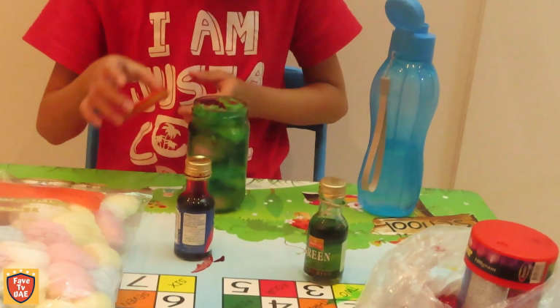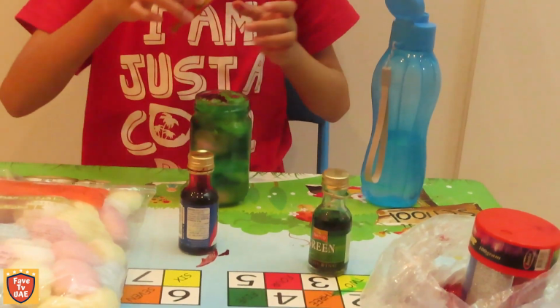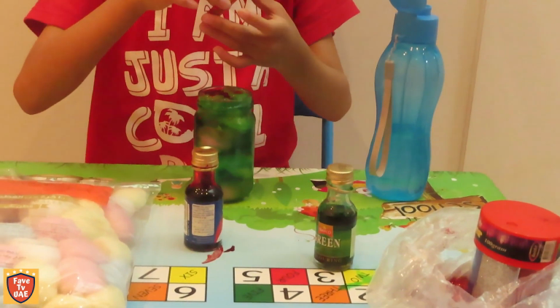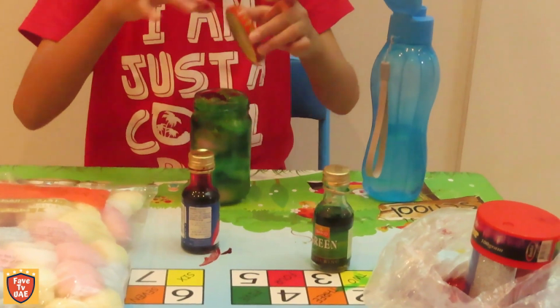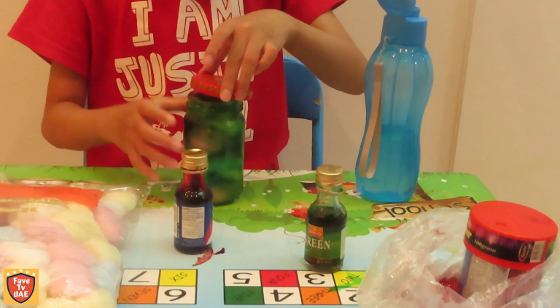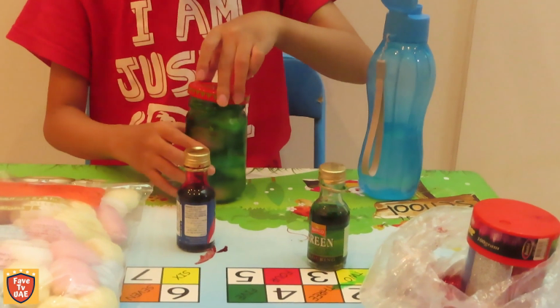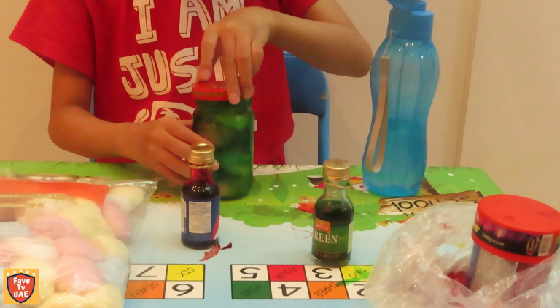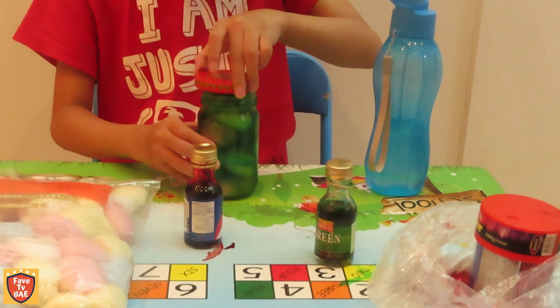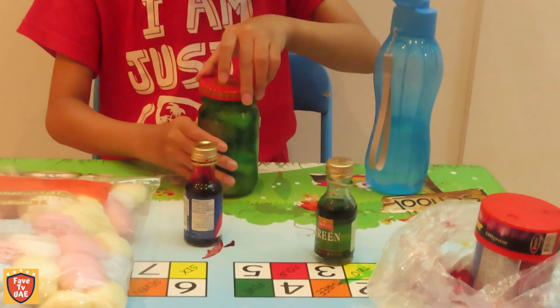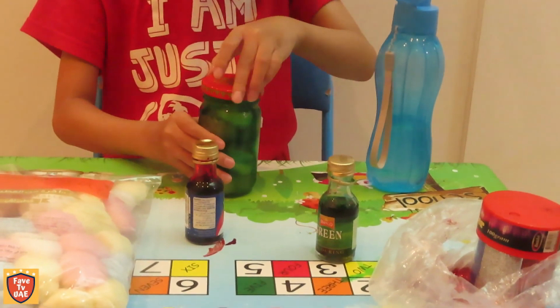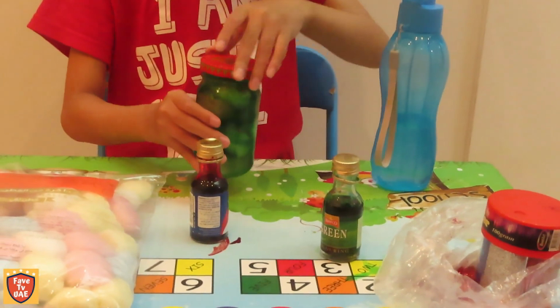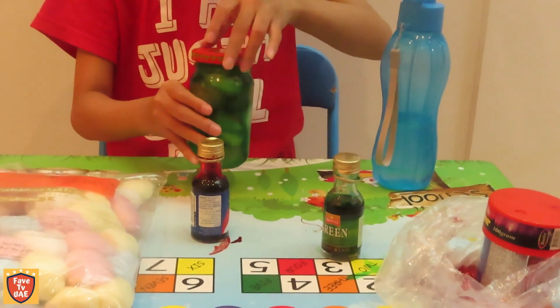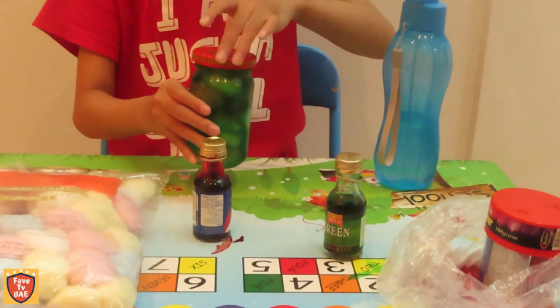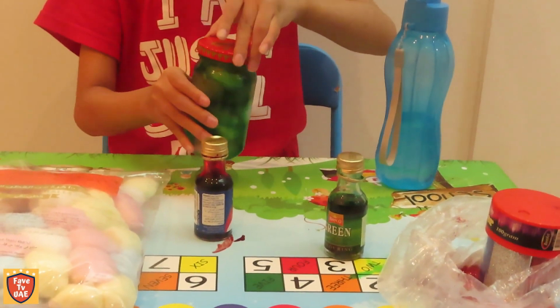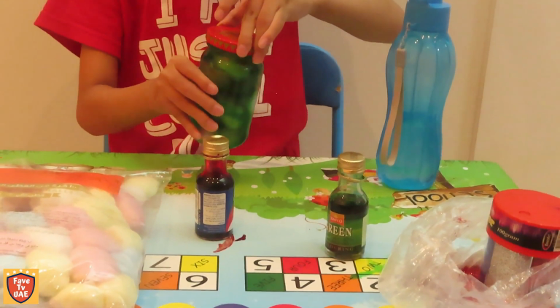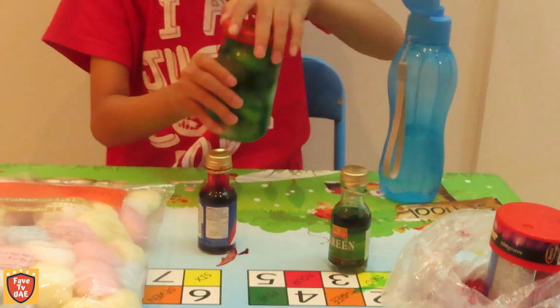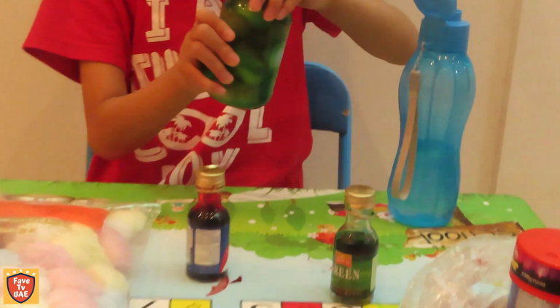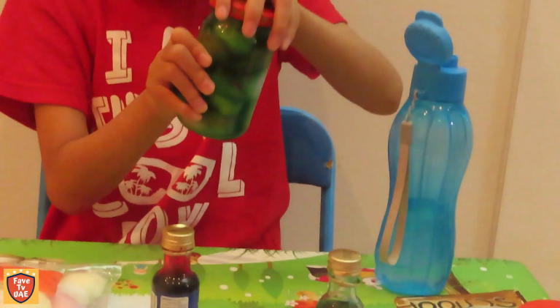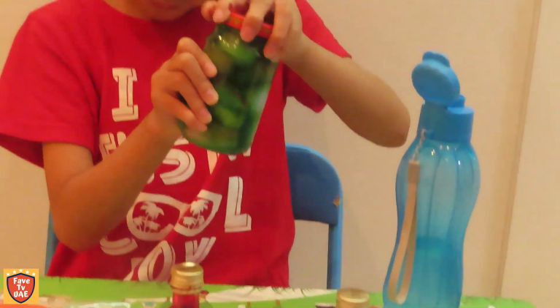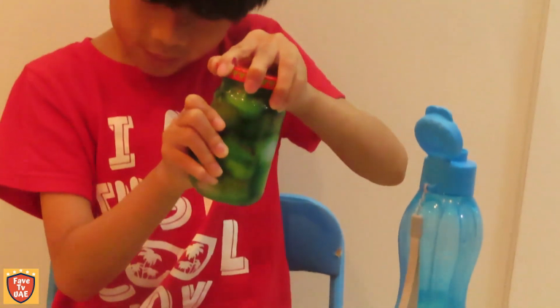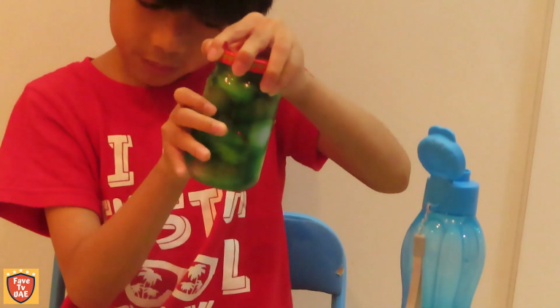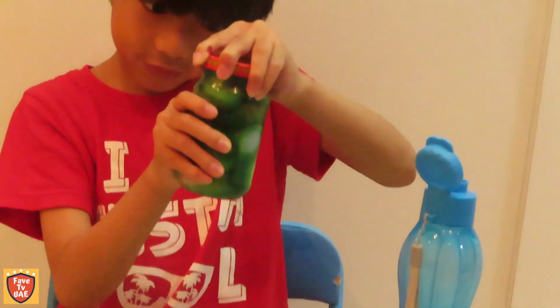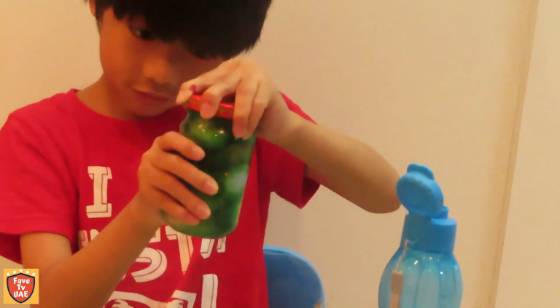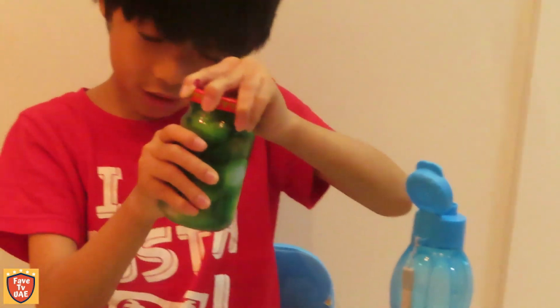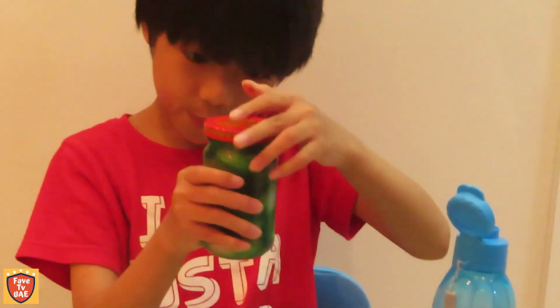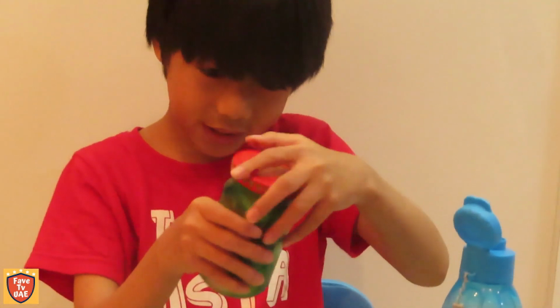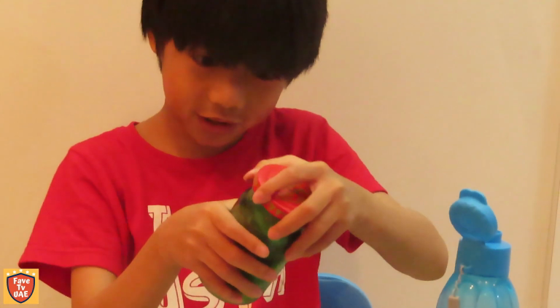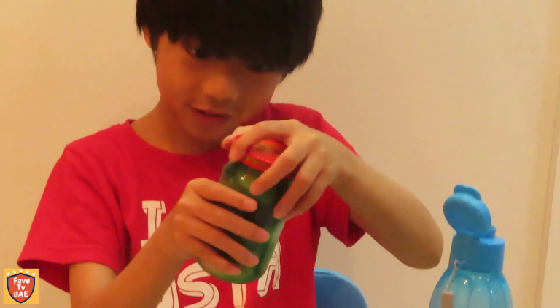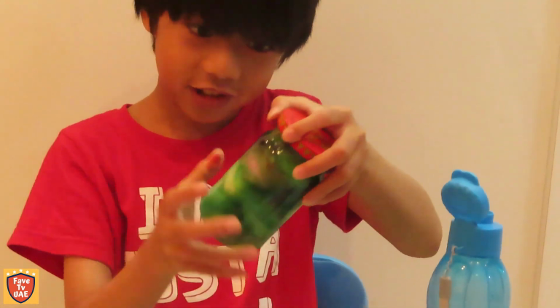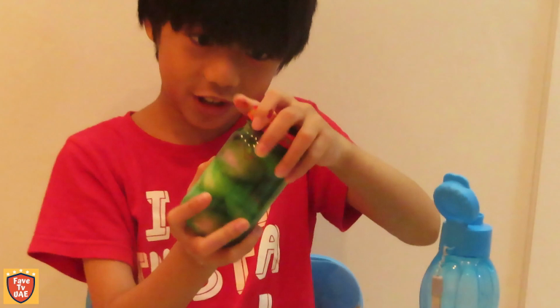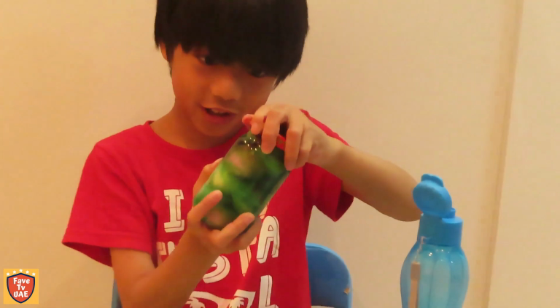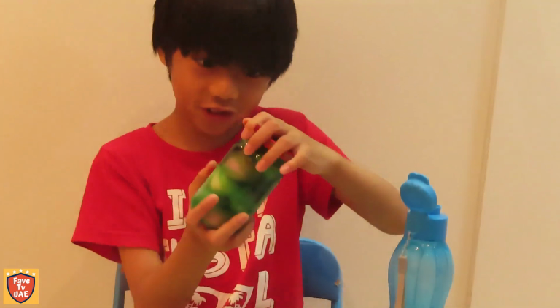Okay, now we're going to shake it. Shake, shake, shake. Make sure it's tidied up, because it's not a bad idea. The green is still.